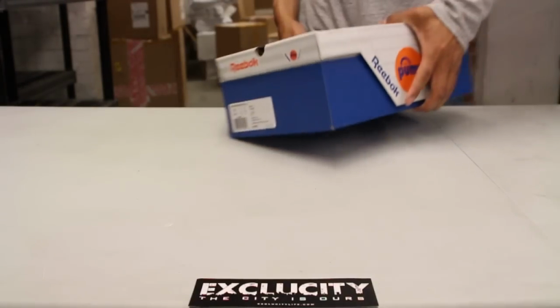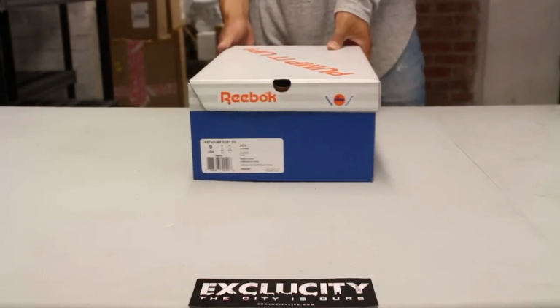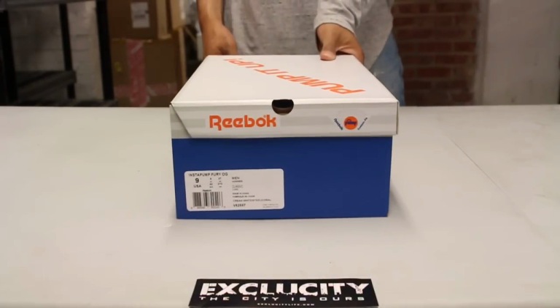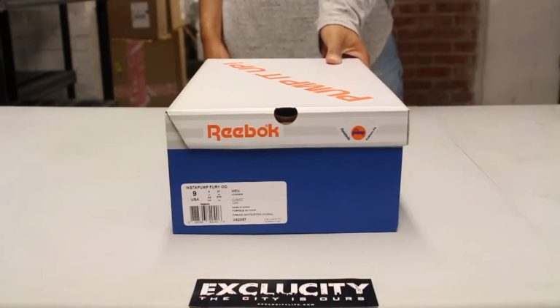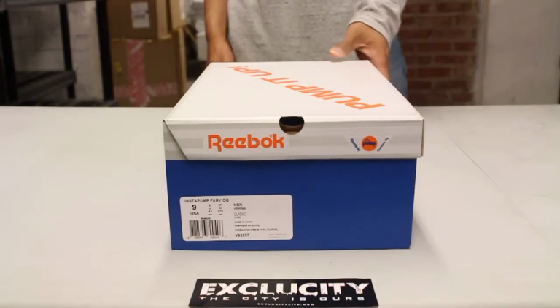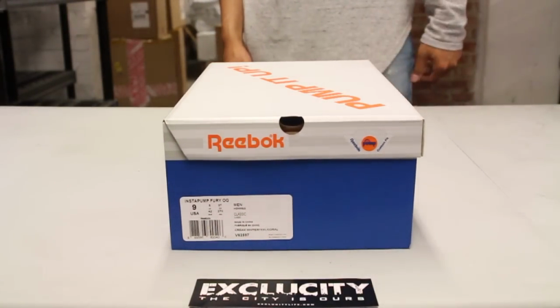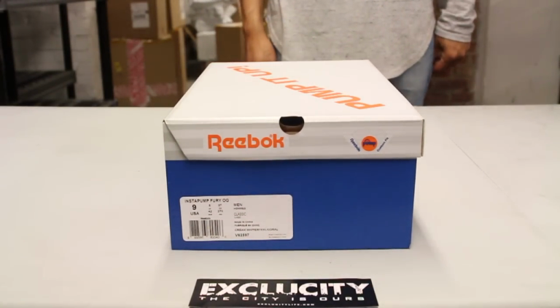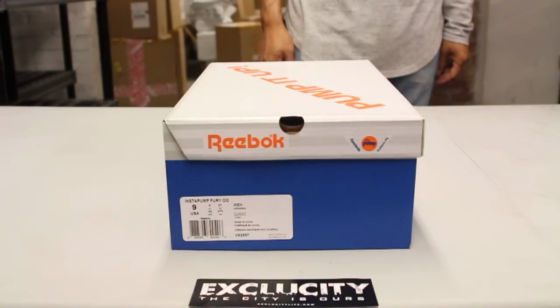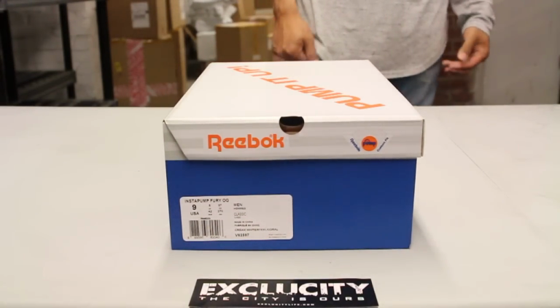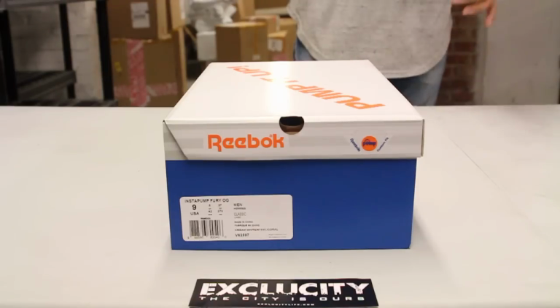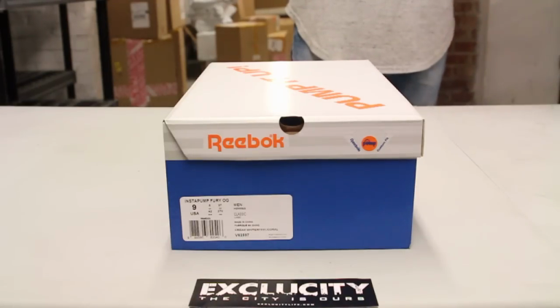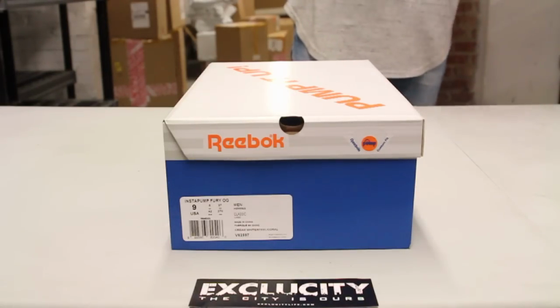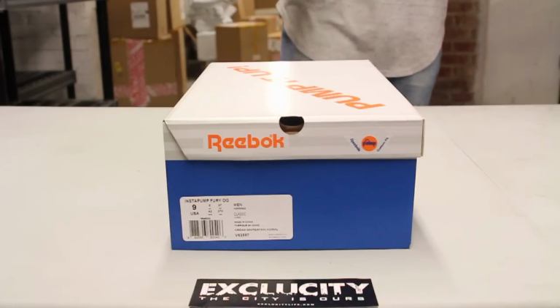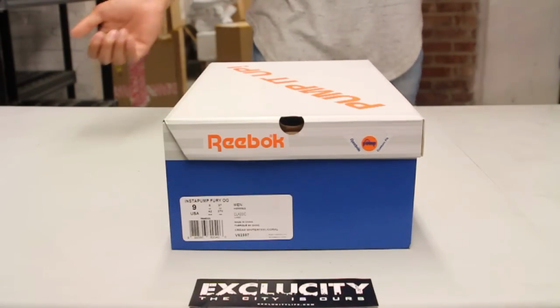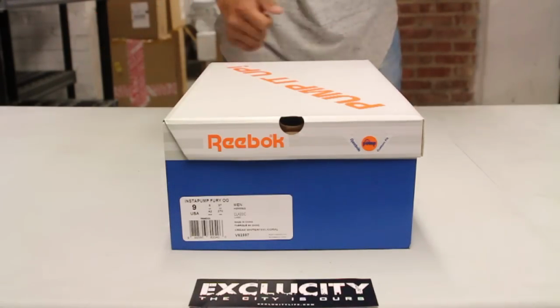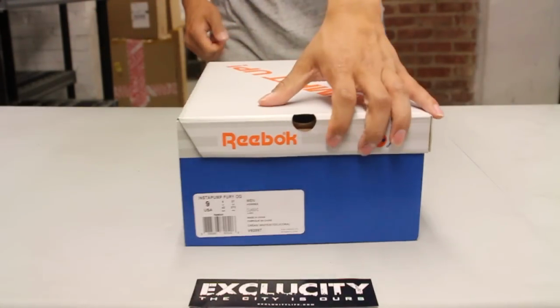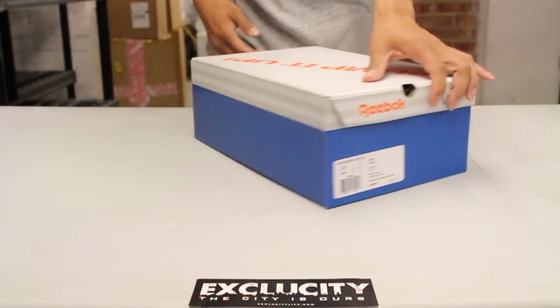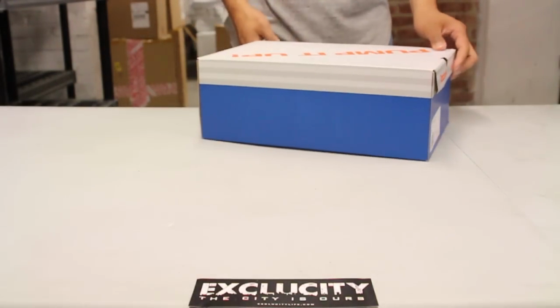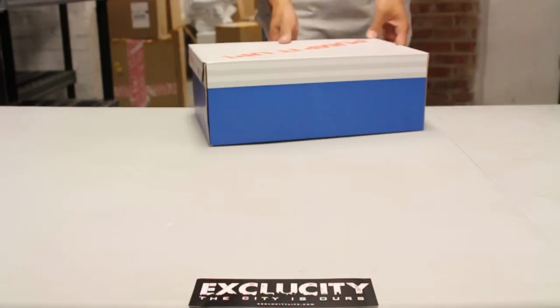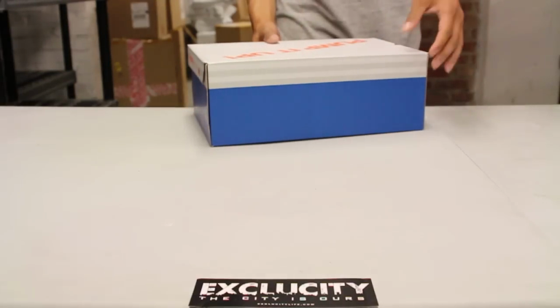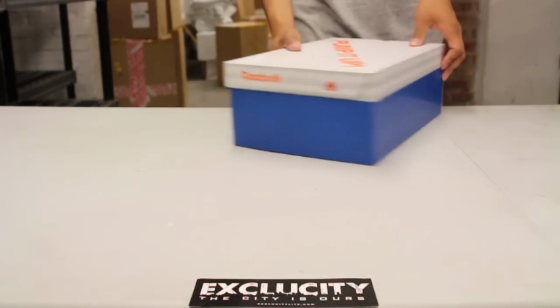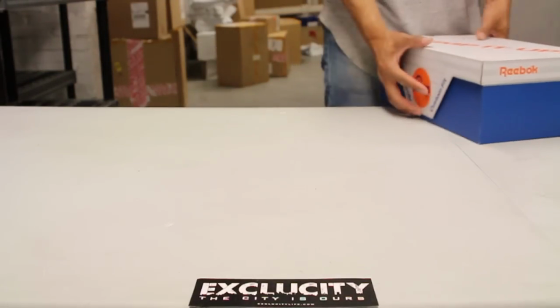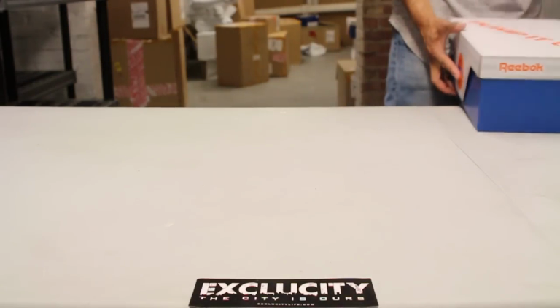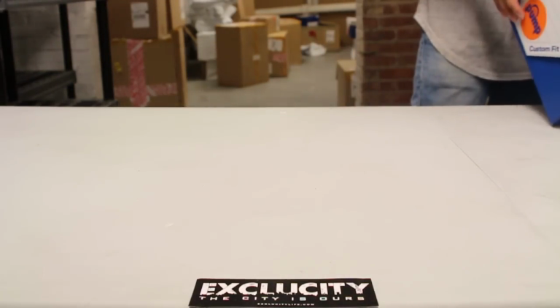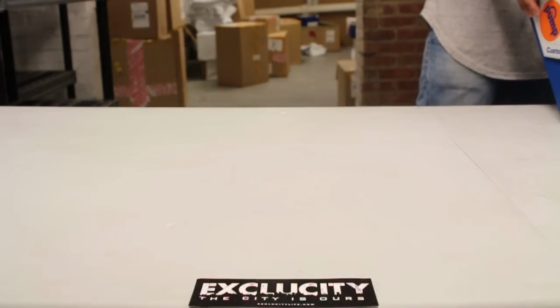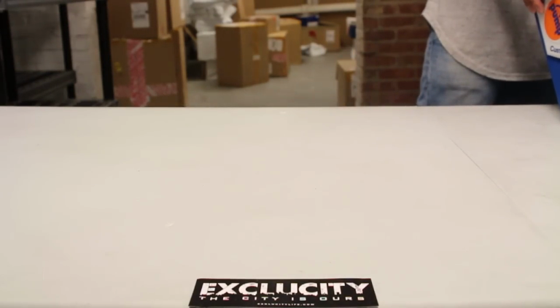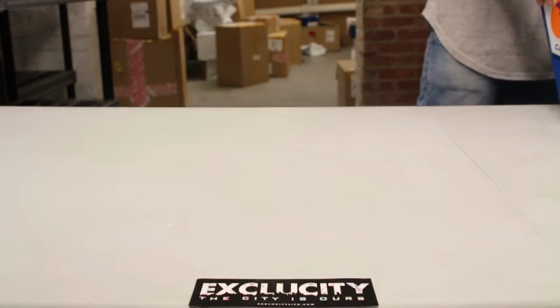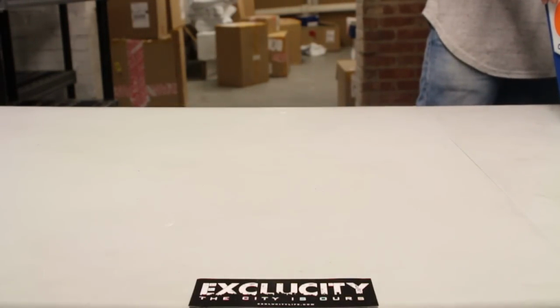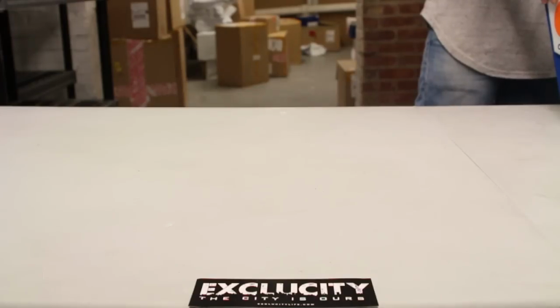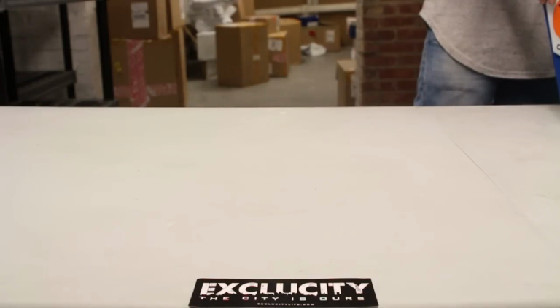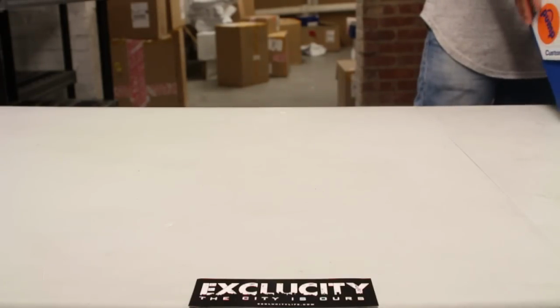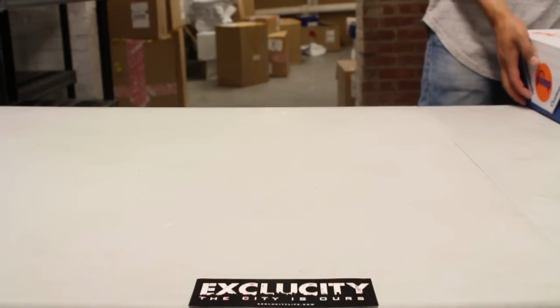What's up, Yacht-Taste City coming to you with another unboxing video. We got the Instapump Fury in the Year of the Sheep colorway. The official colors for the shoe are cream white, steel, and coral.